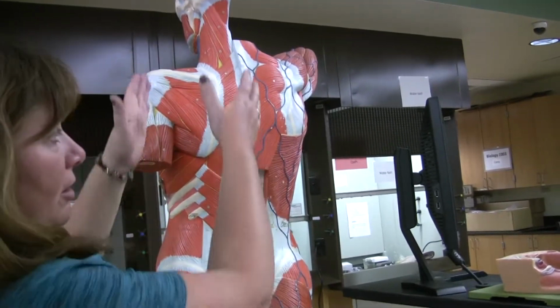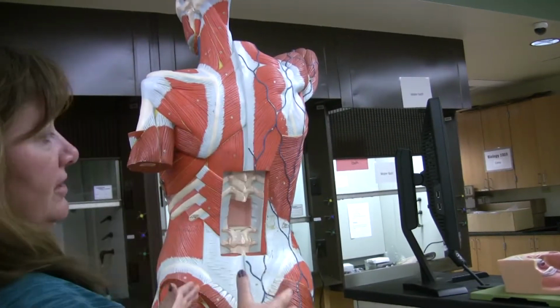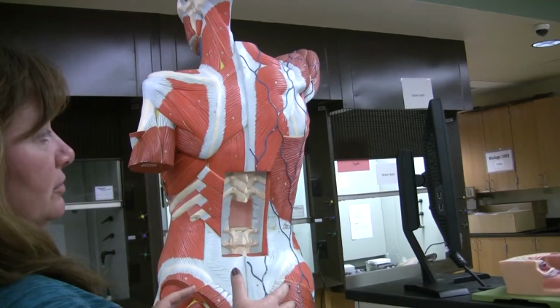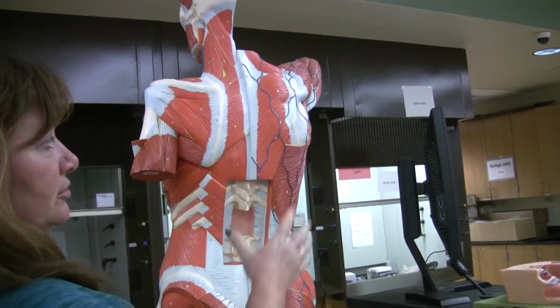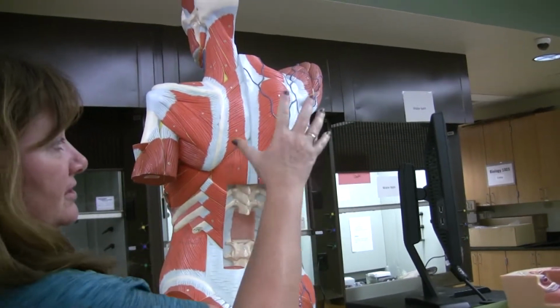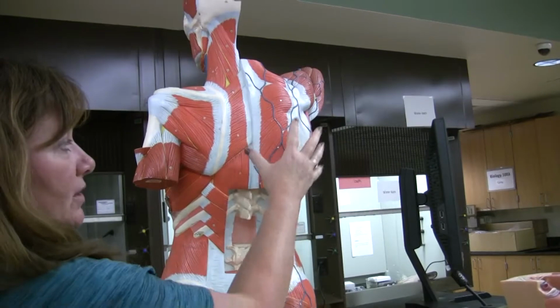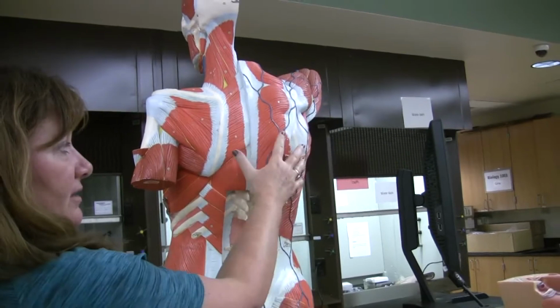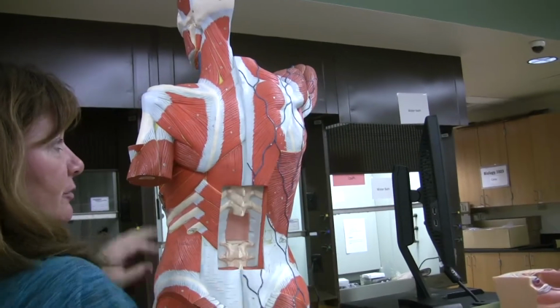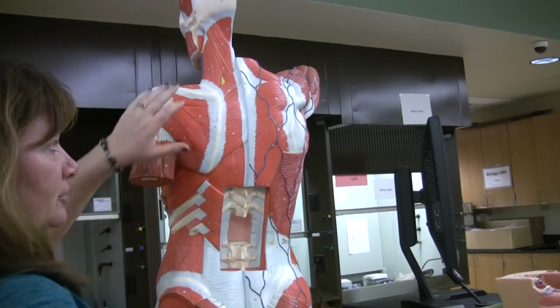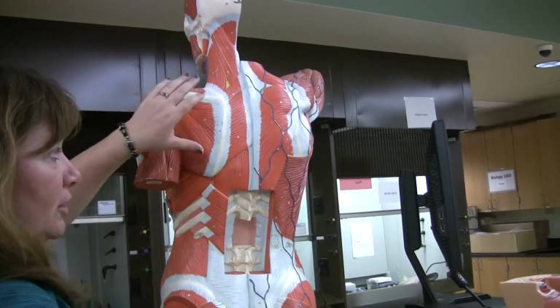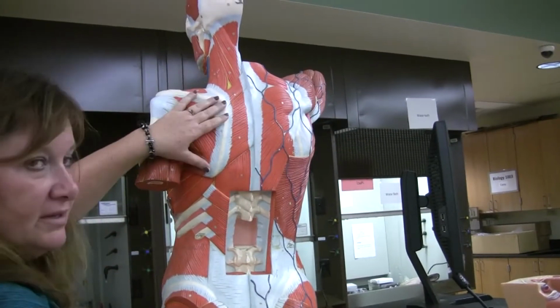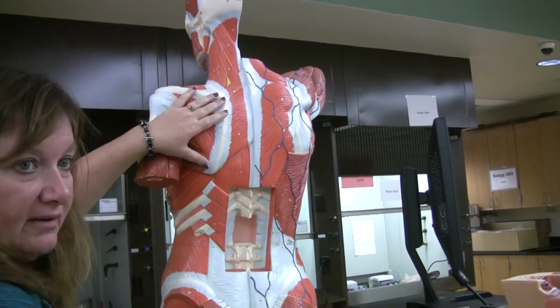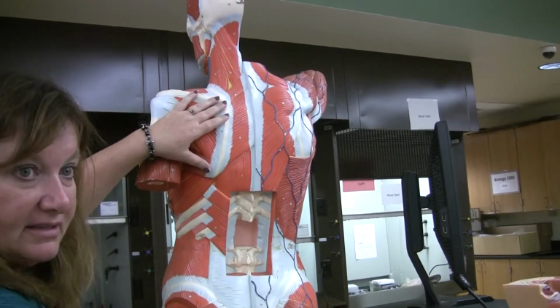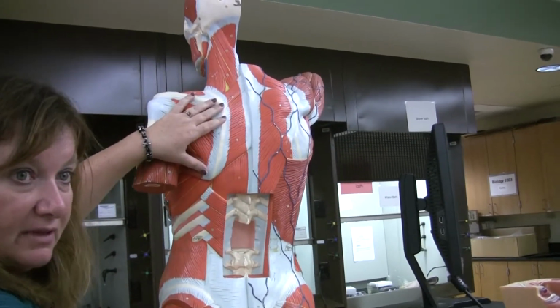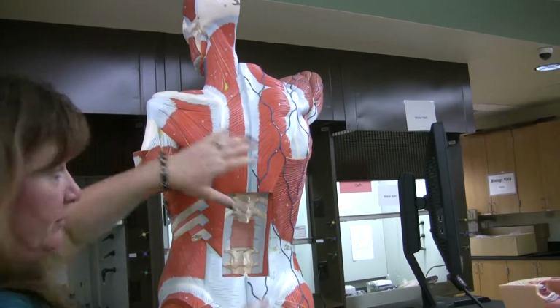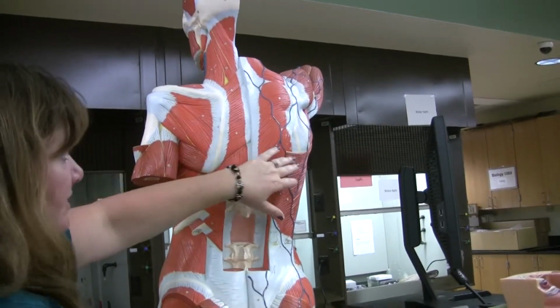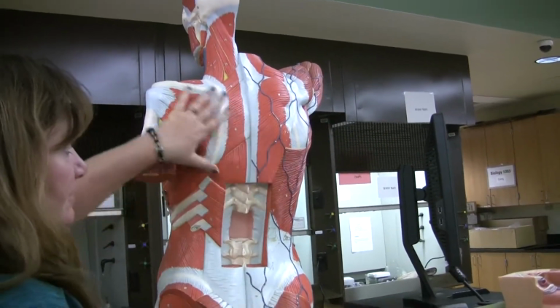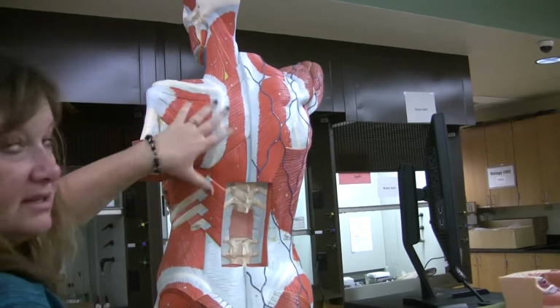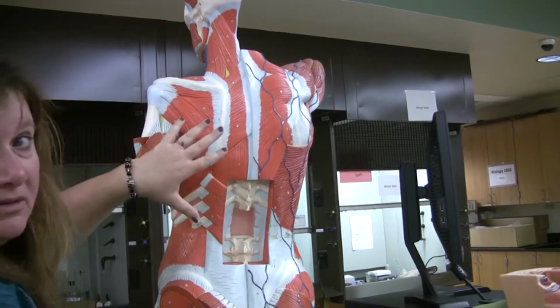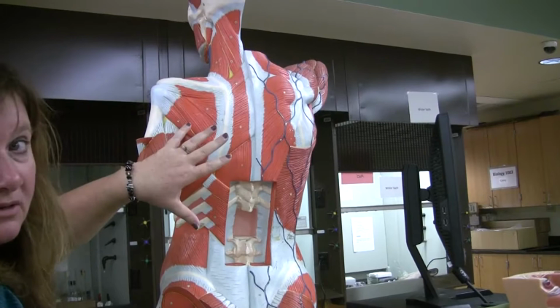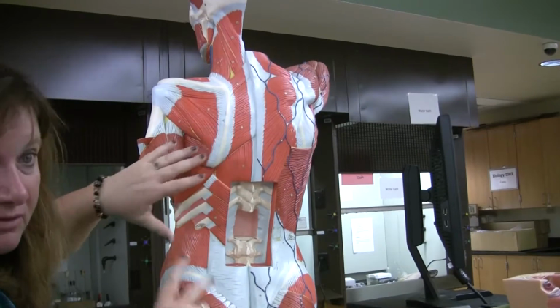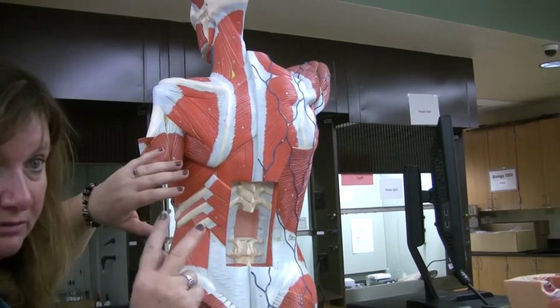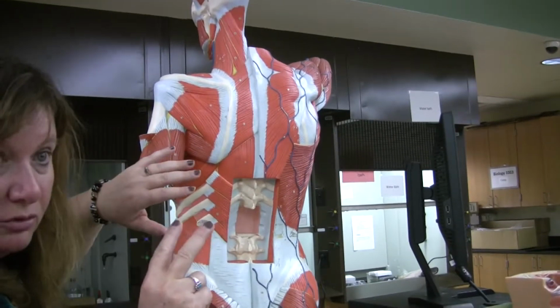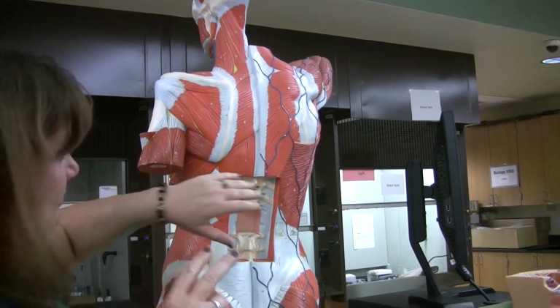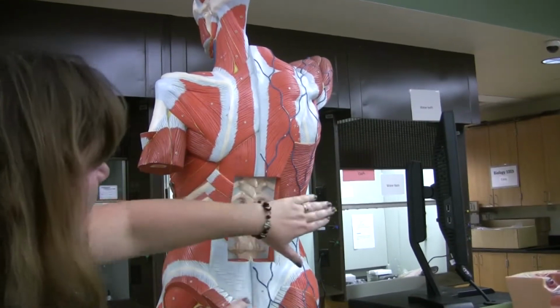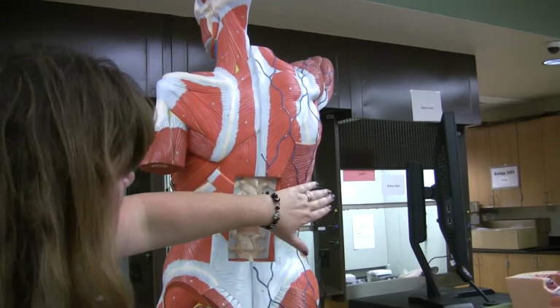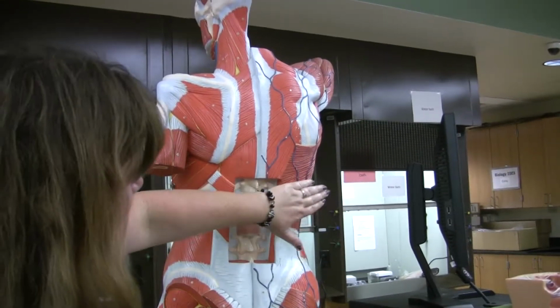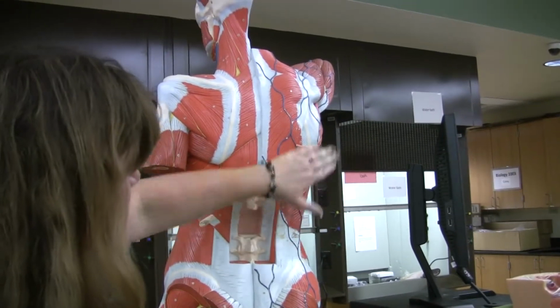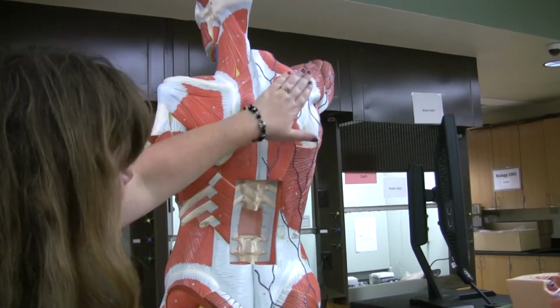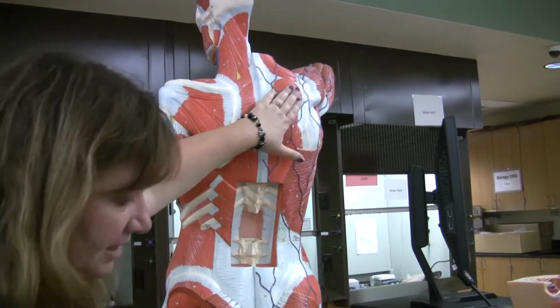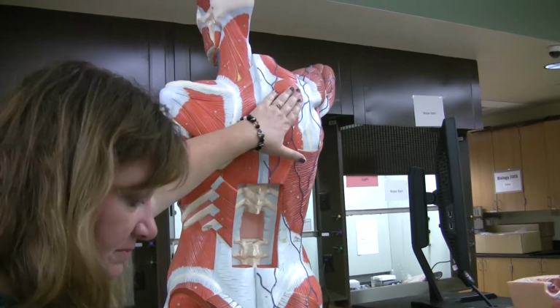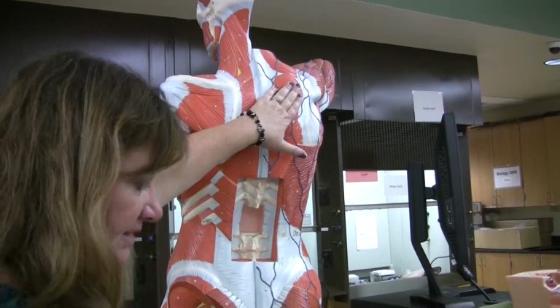On these torsos, you're going to see one side is superficial, one side is deep. They've removed these muscles to see the deep muscles underneath them, so we have to do two layers on this. So again, we start with latissimus dorsi, trapezius.